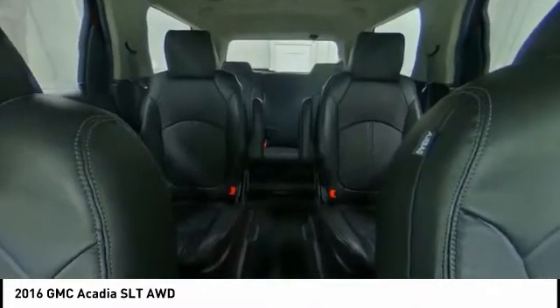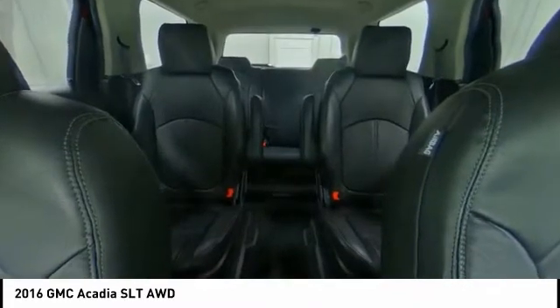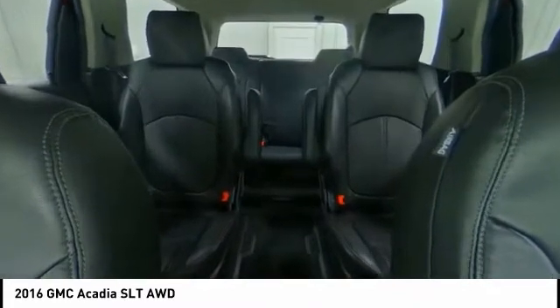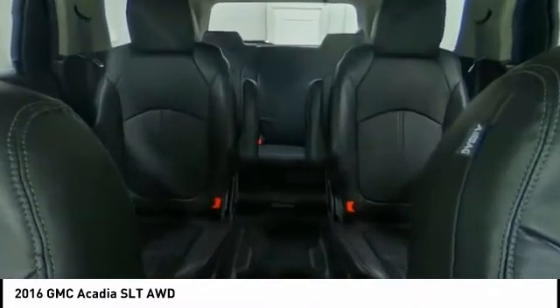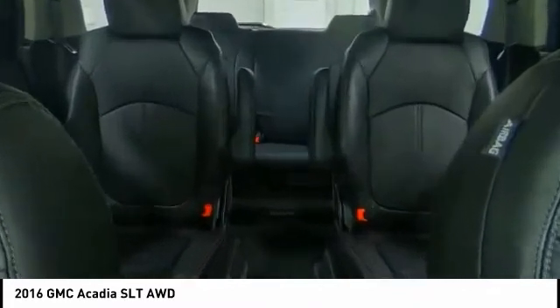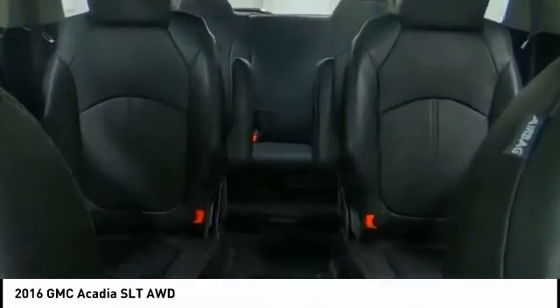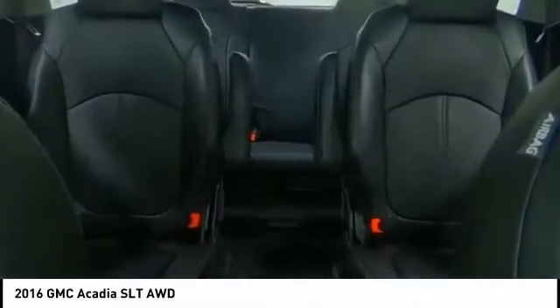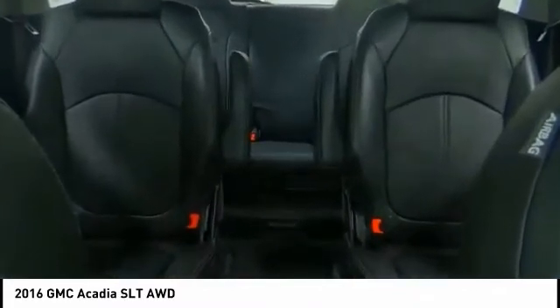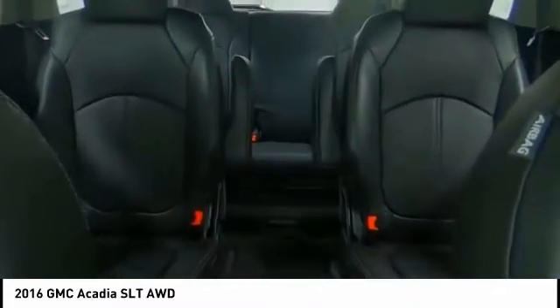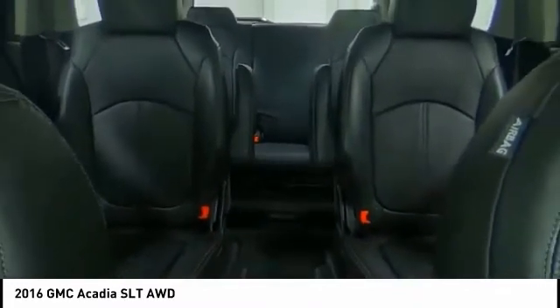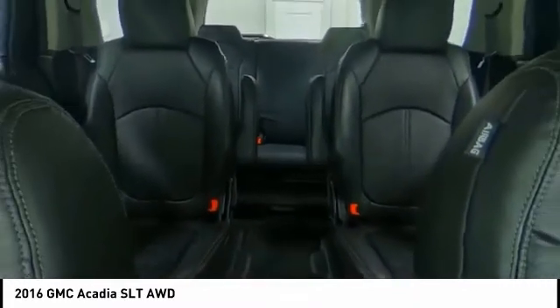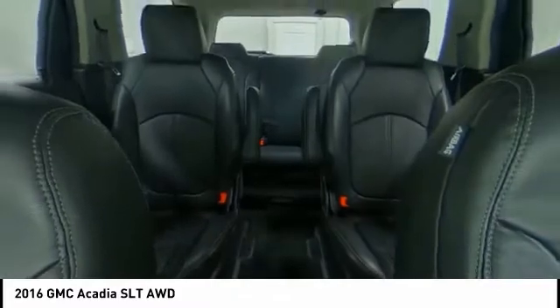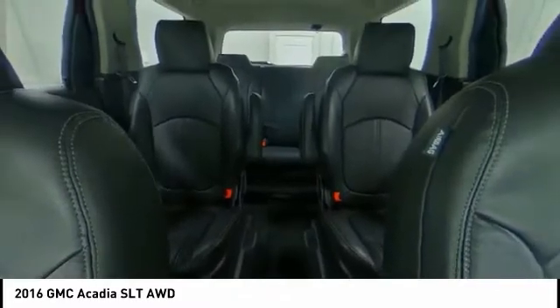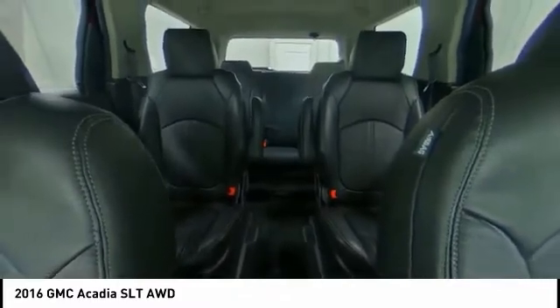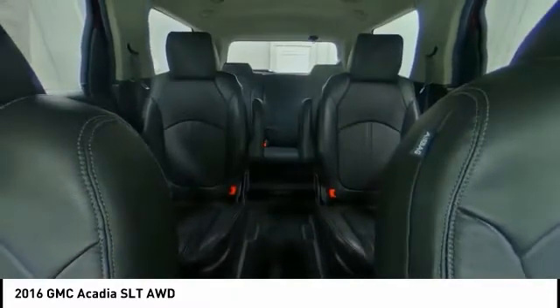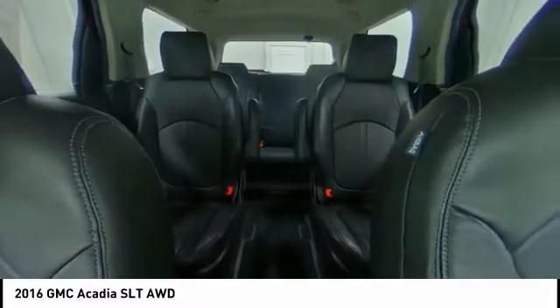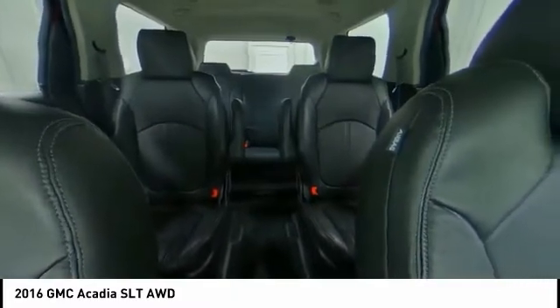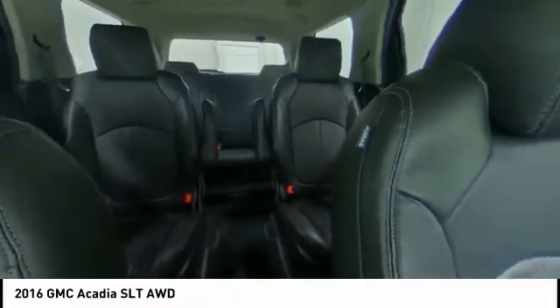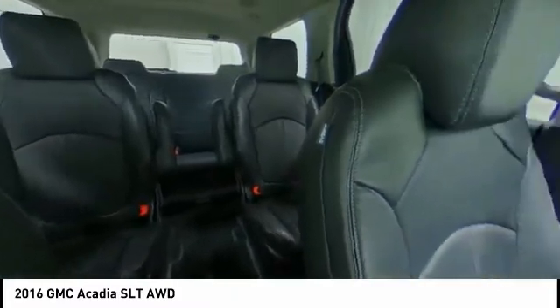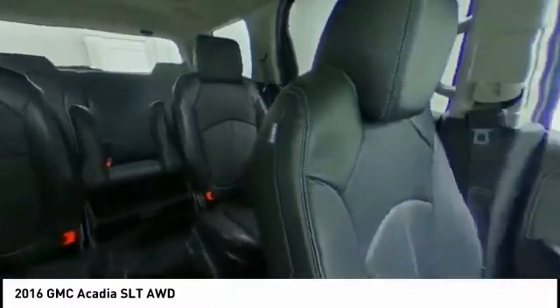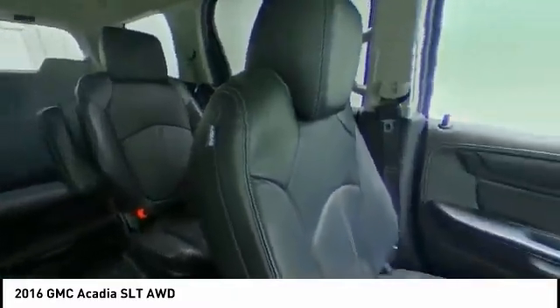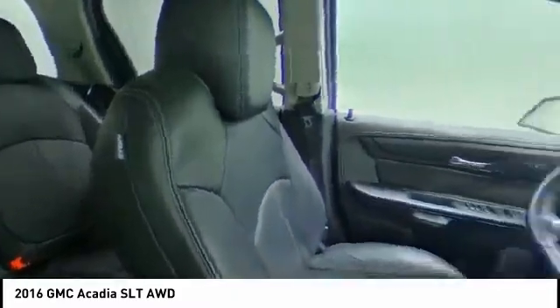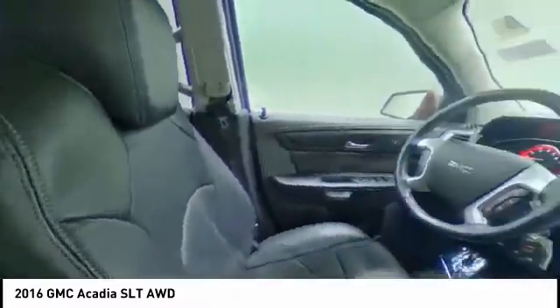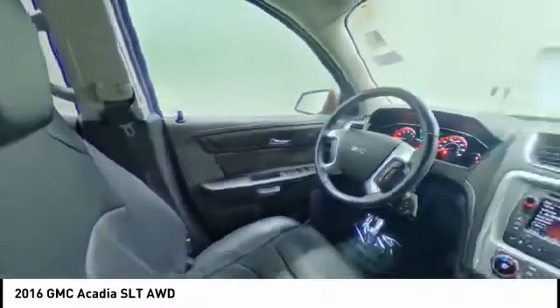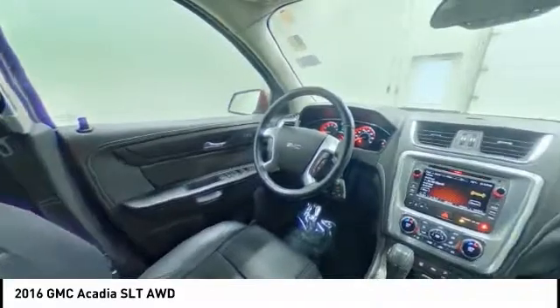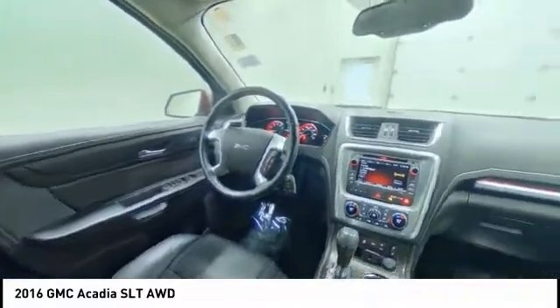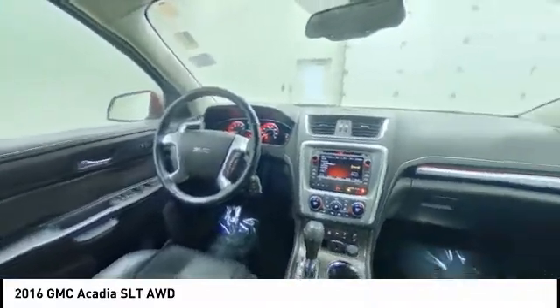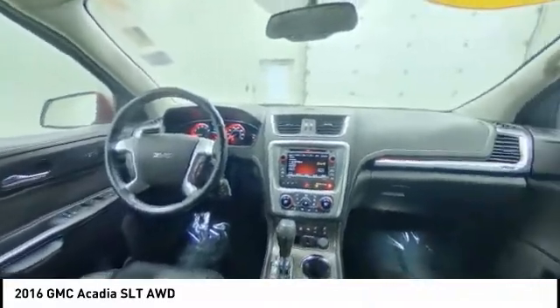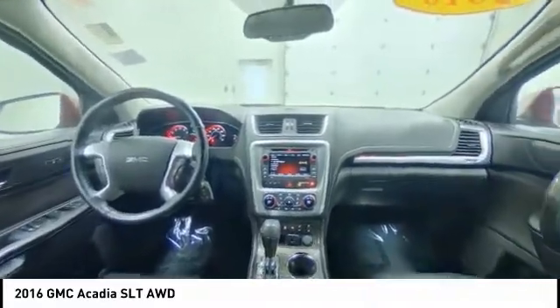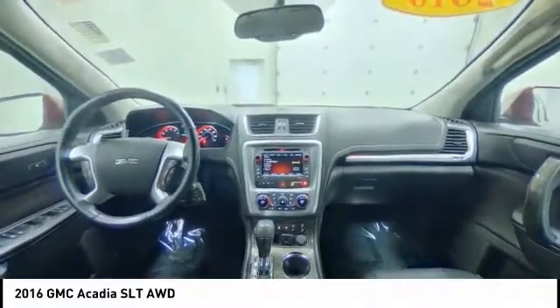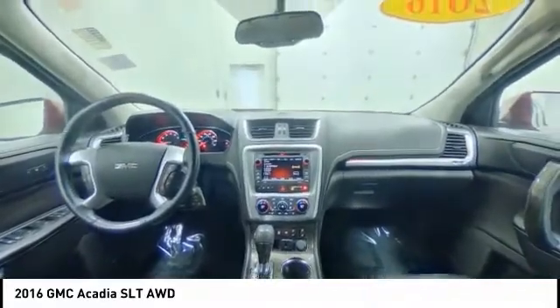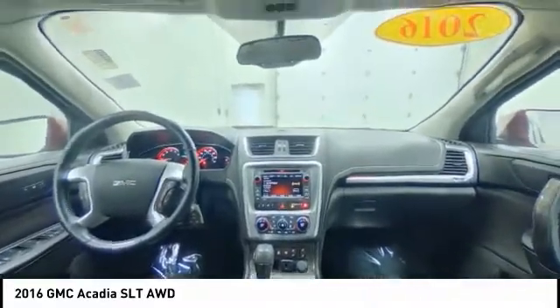Stability control, daytime running lights, engine immobilizer, remote engine start. Take this vehicle for a spin and see why so many shoppers are now proud owners.